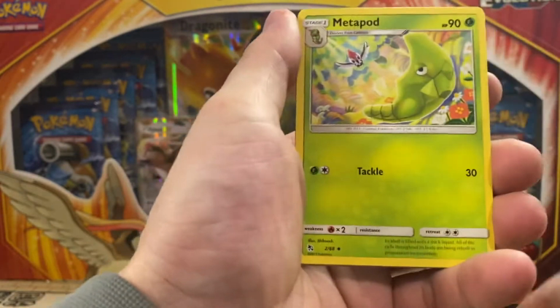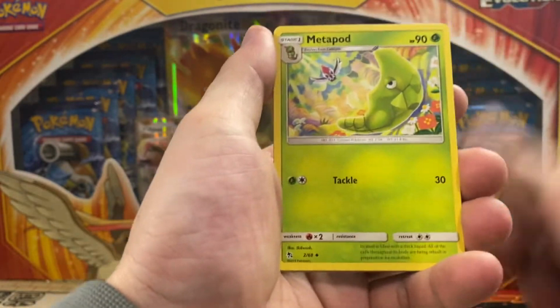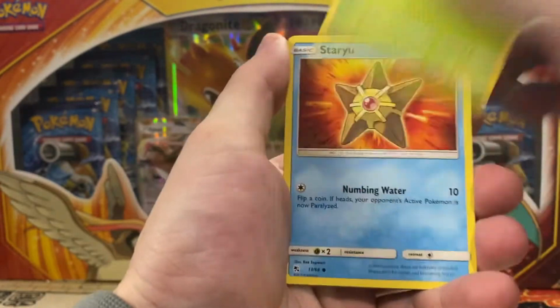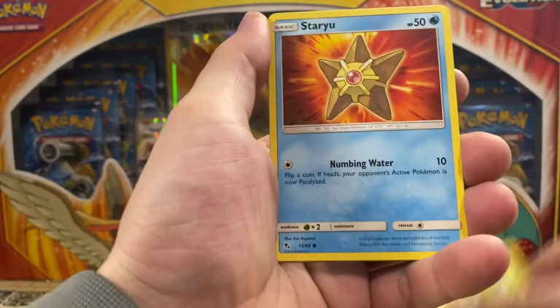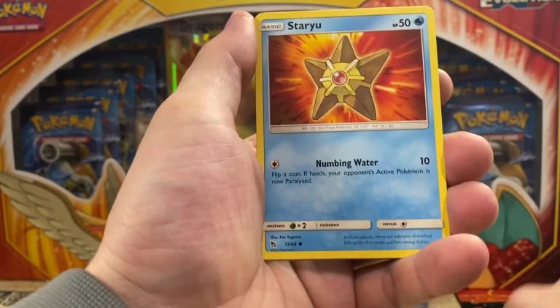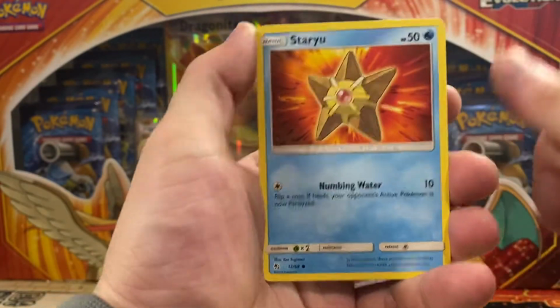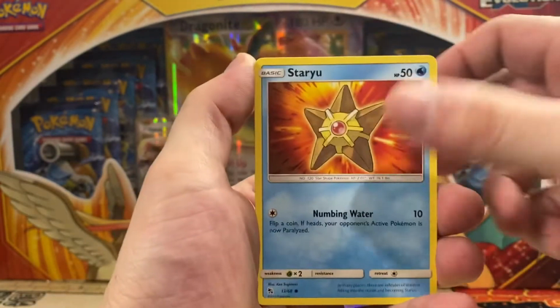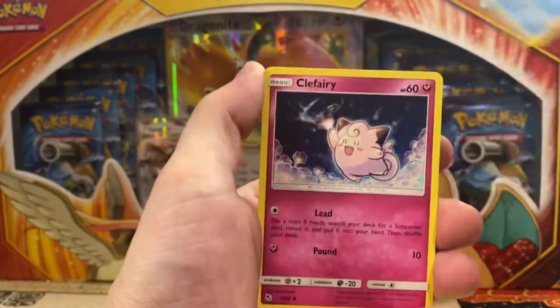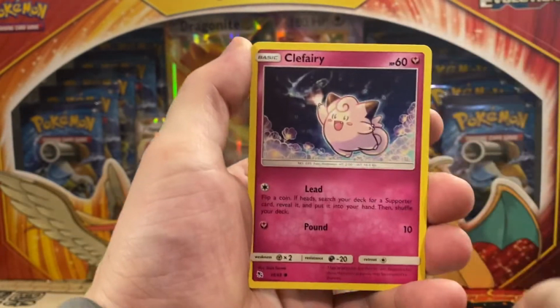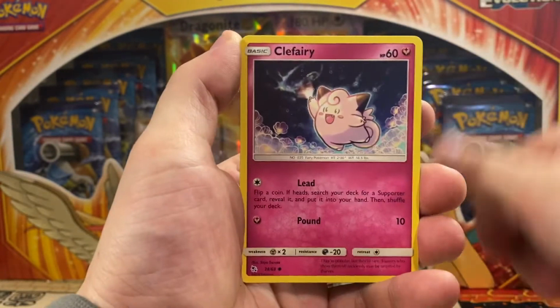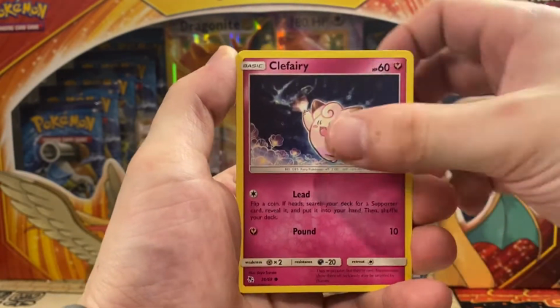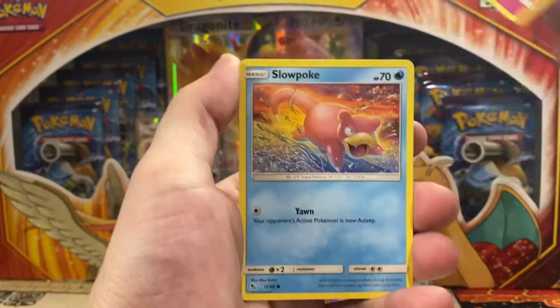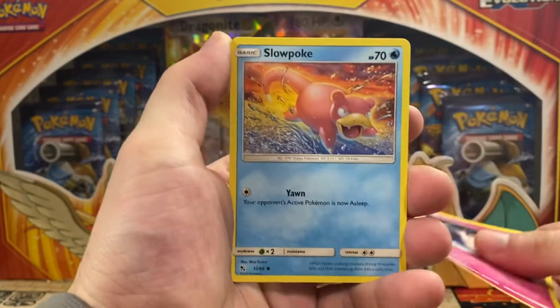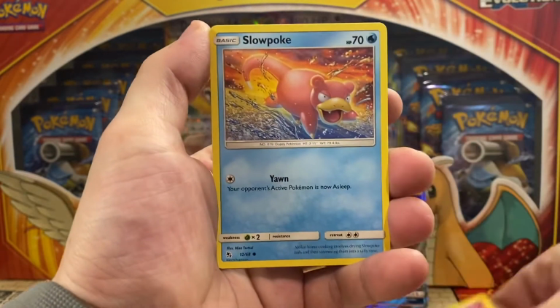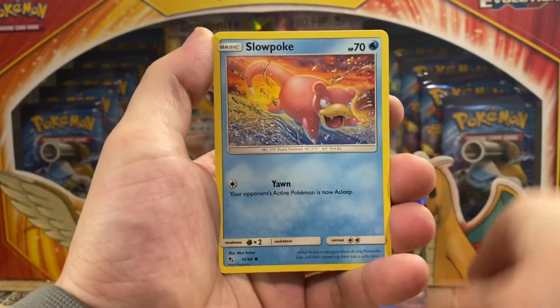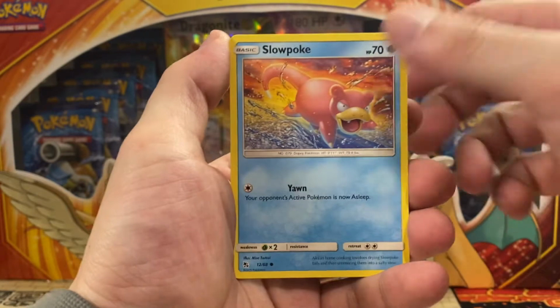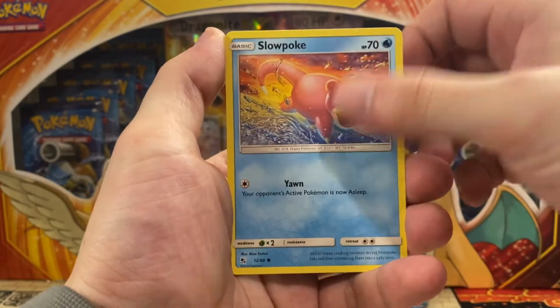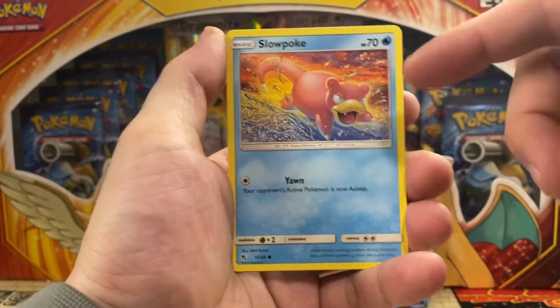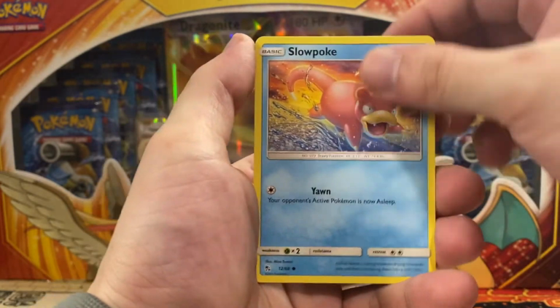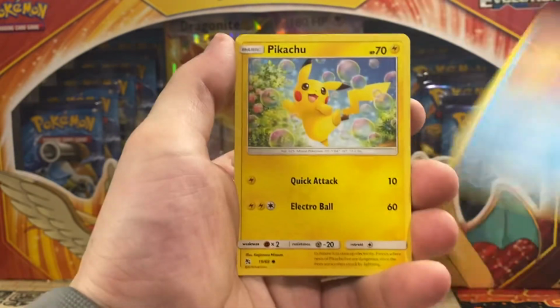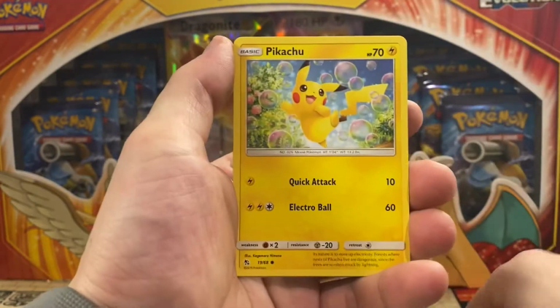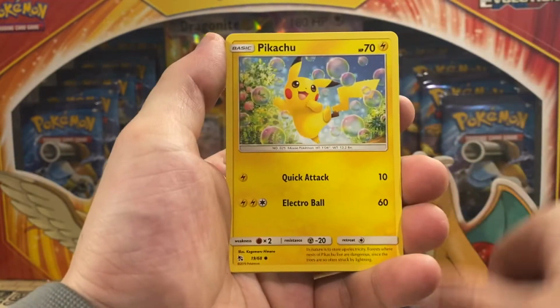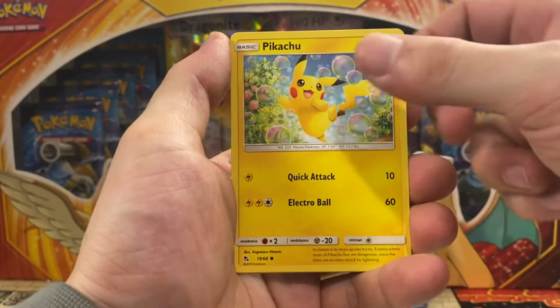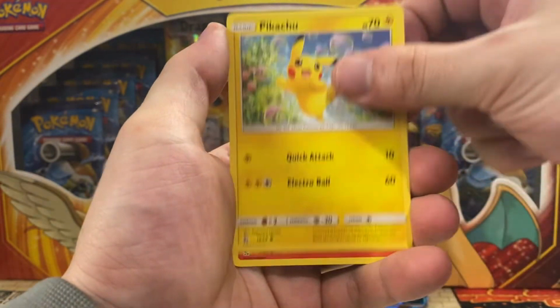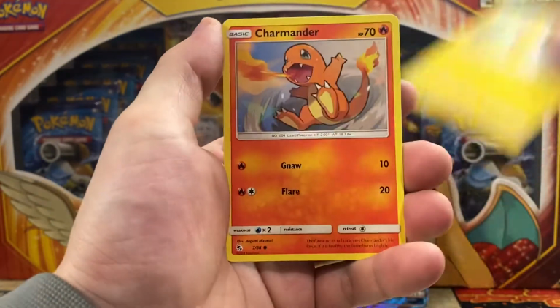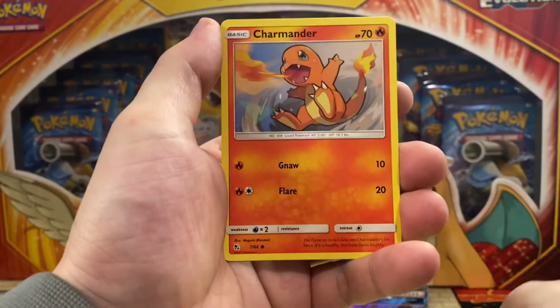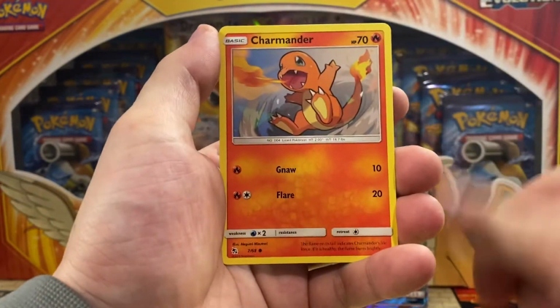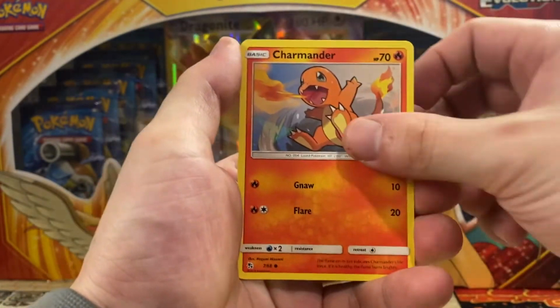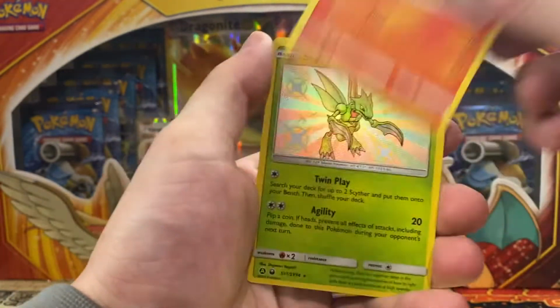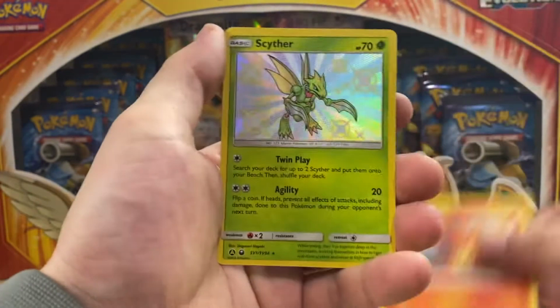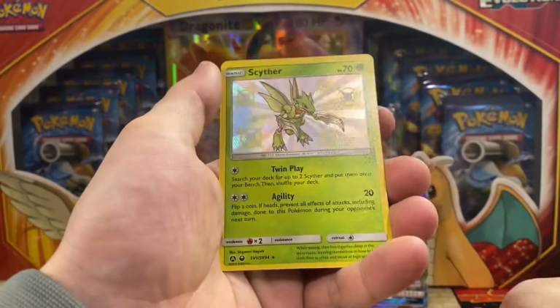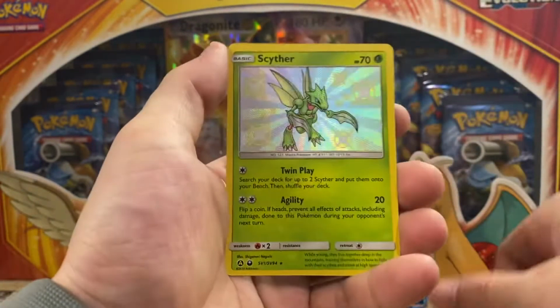We got Metapod and Staryu, Clefairy, Slowpoke — I've always liked that artwork. Another Pikachu, not bad. Charmander, starter.